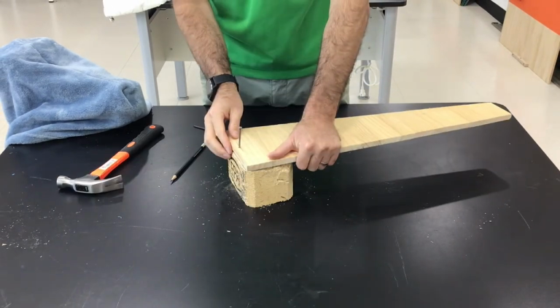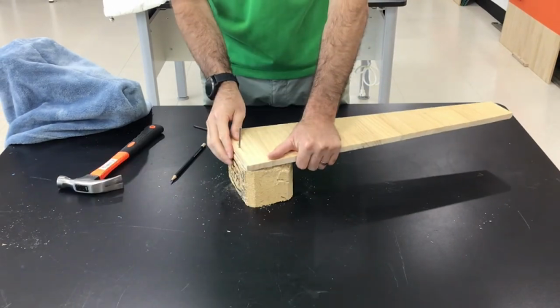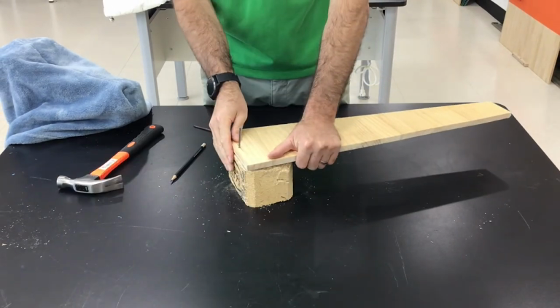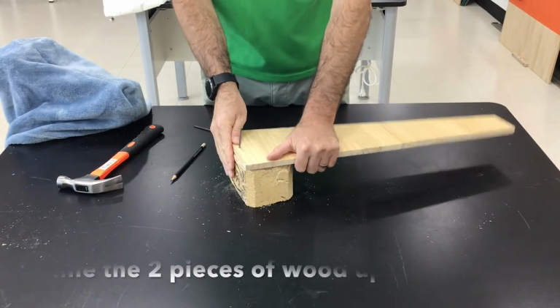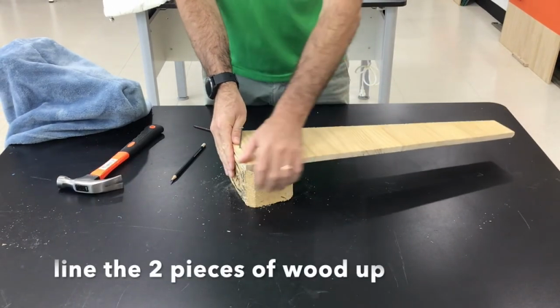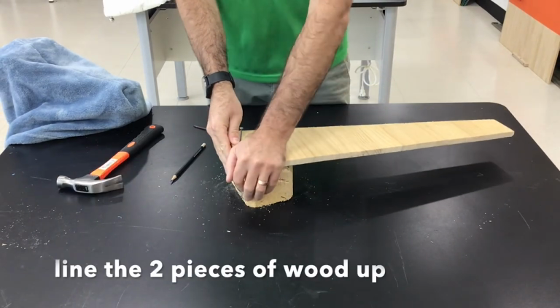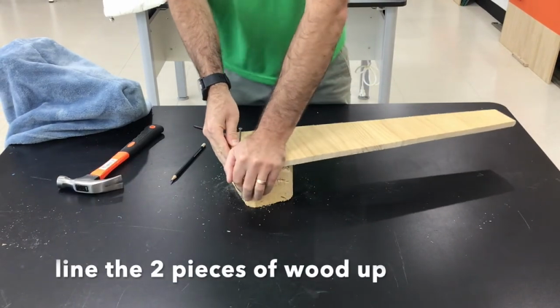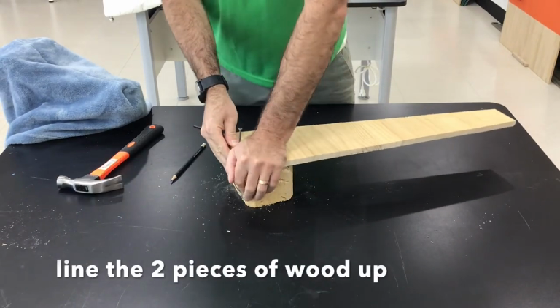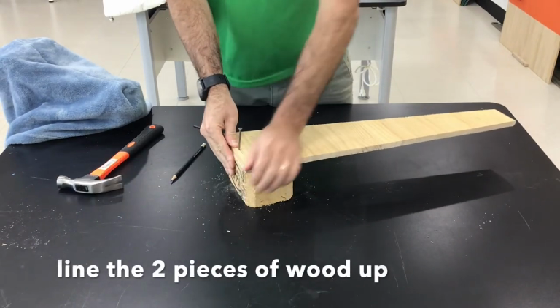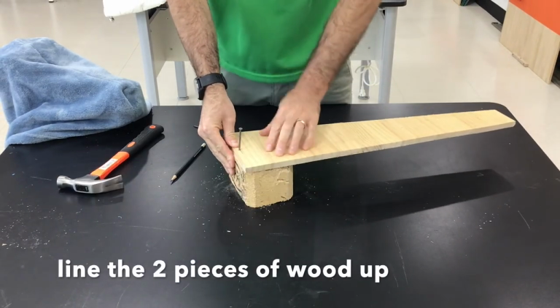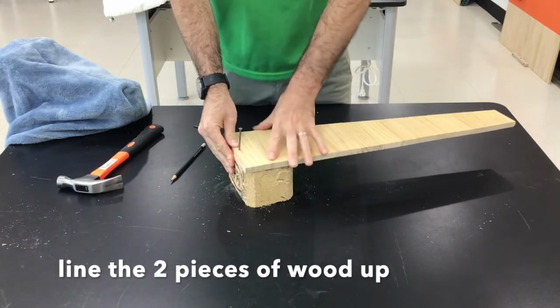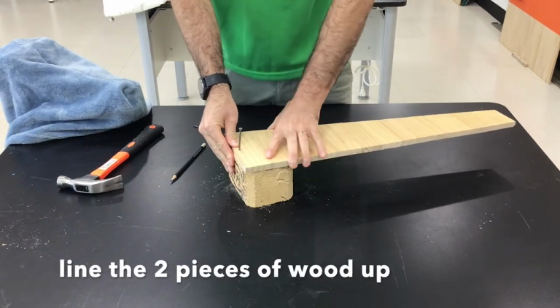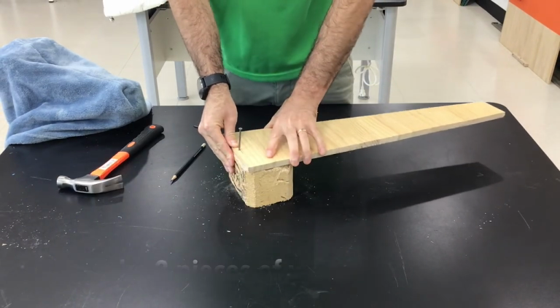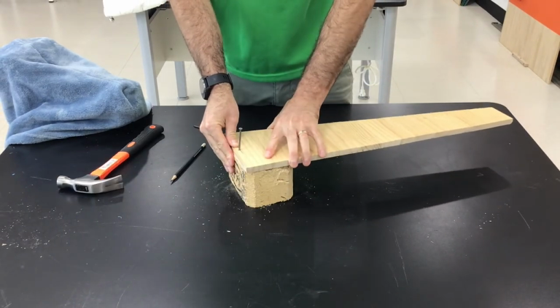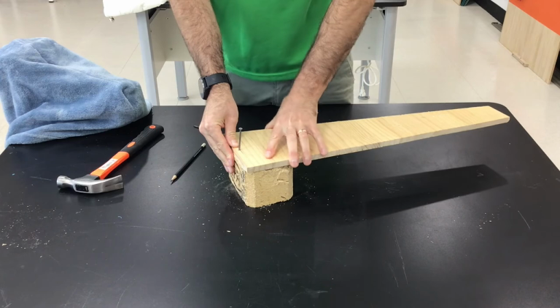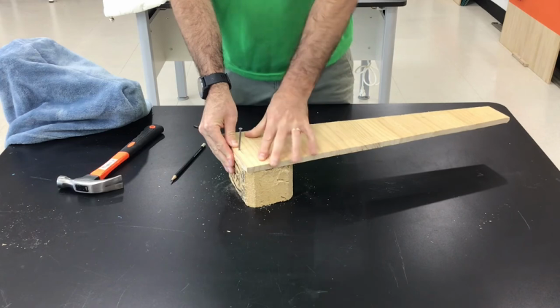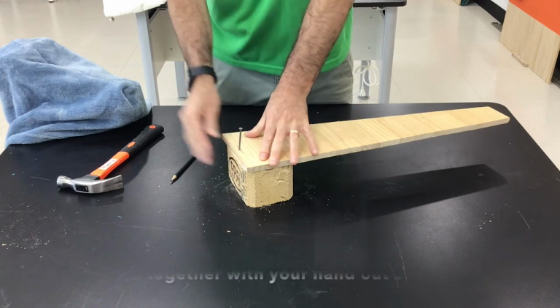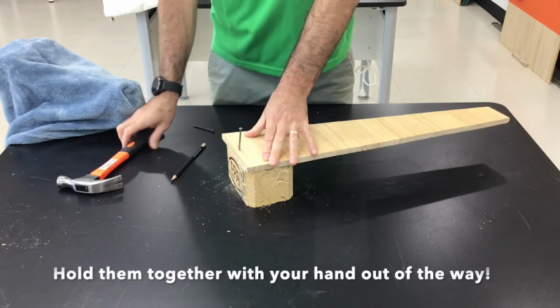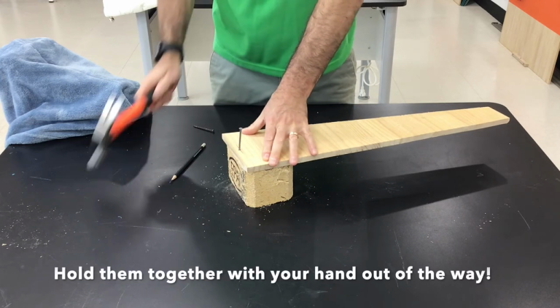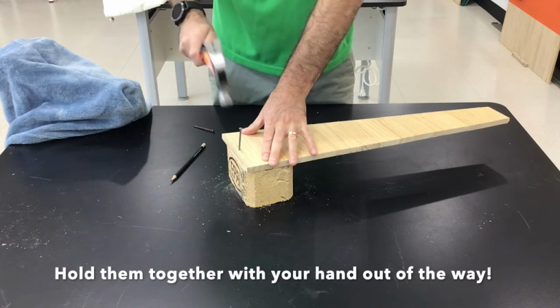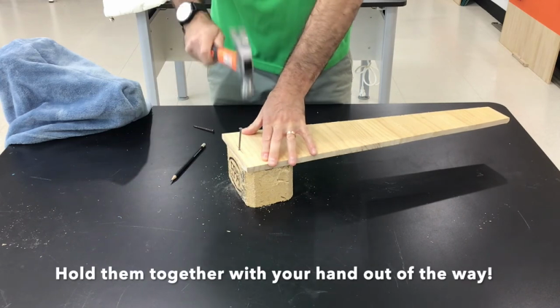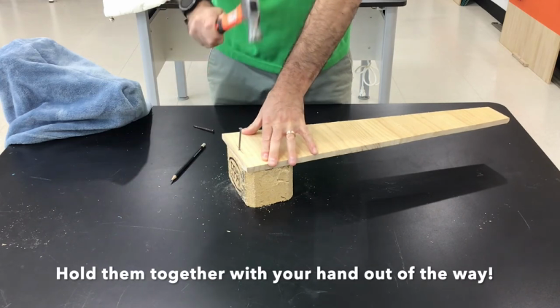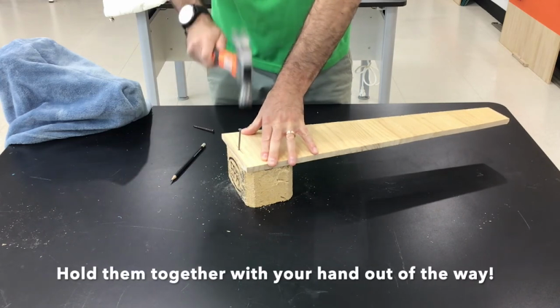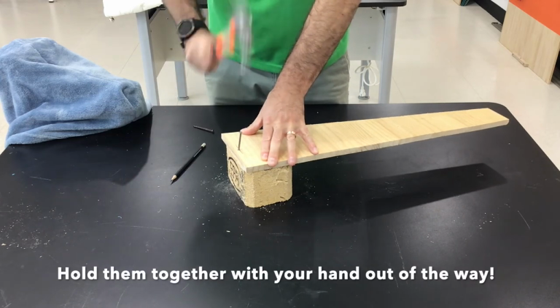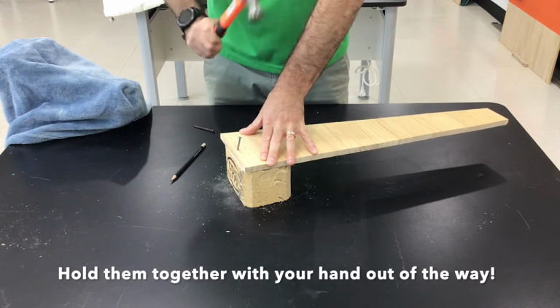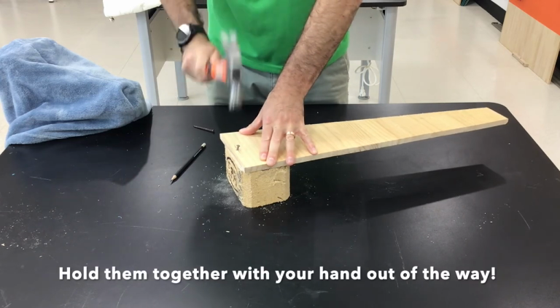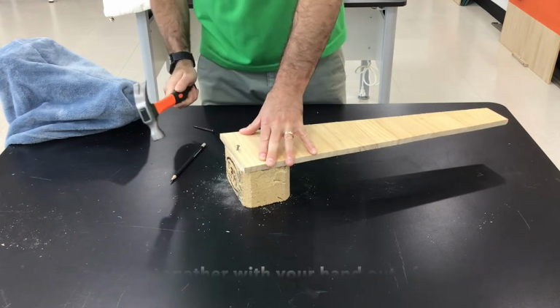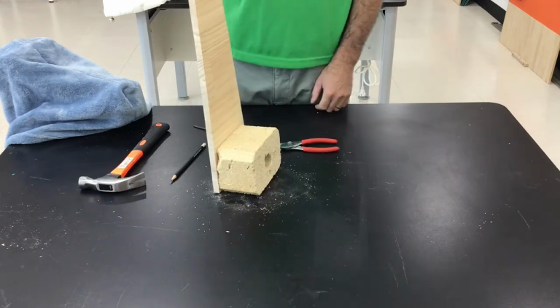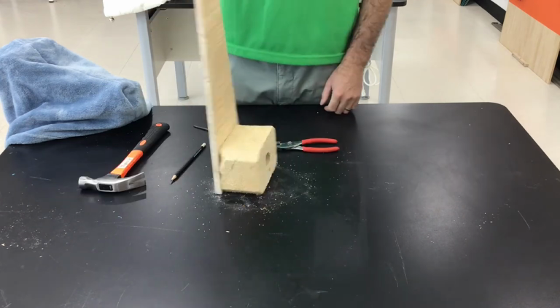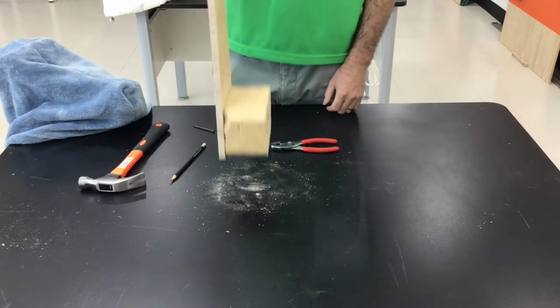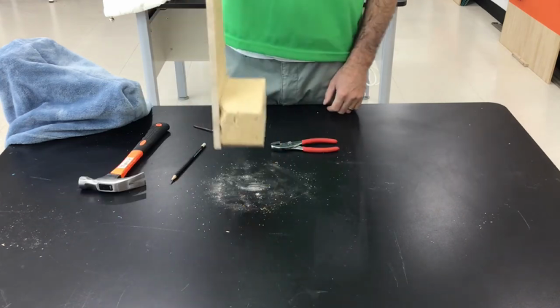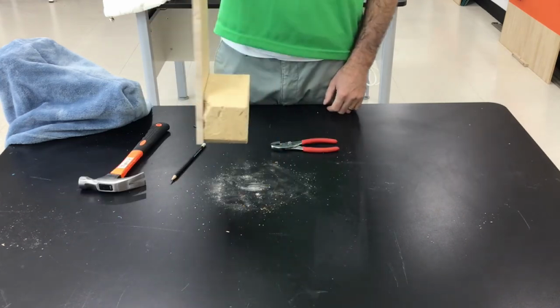And all I want to do is make it so the nail isn't going to come free. I'm going to line this up right where I want the nail to go, pull them together — it's stuck together.